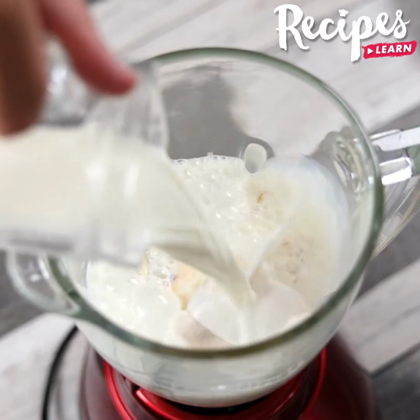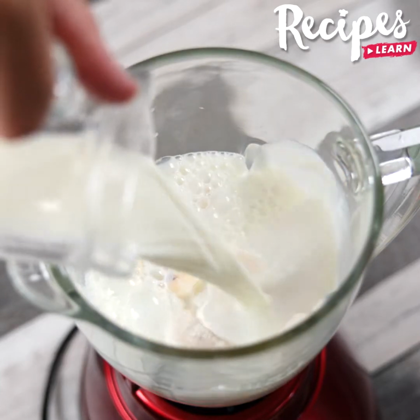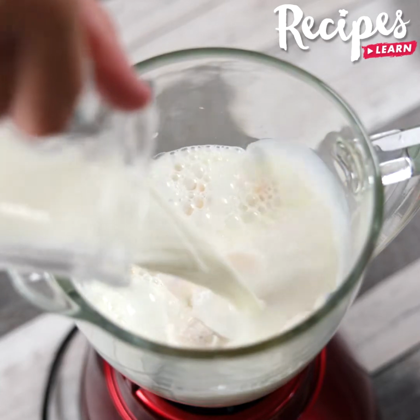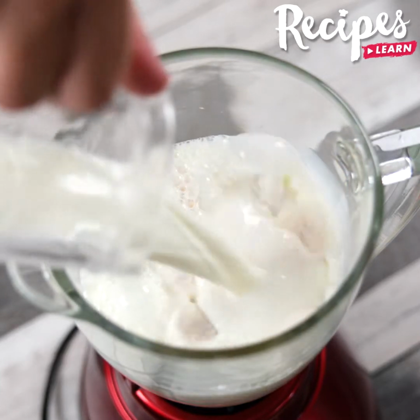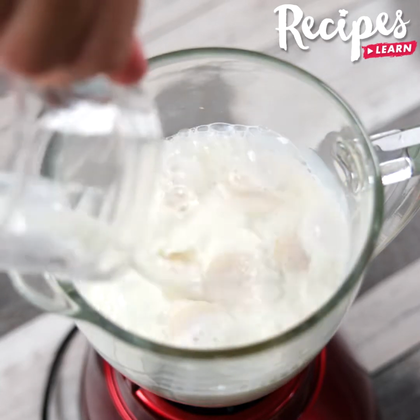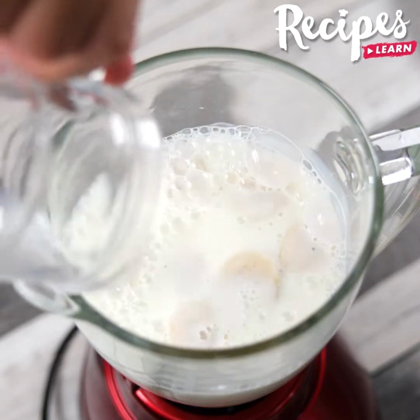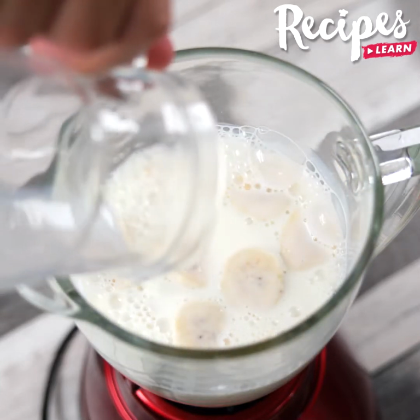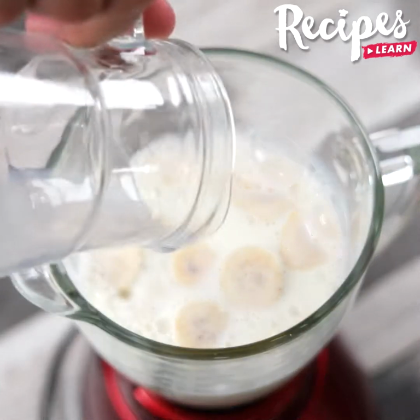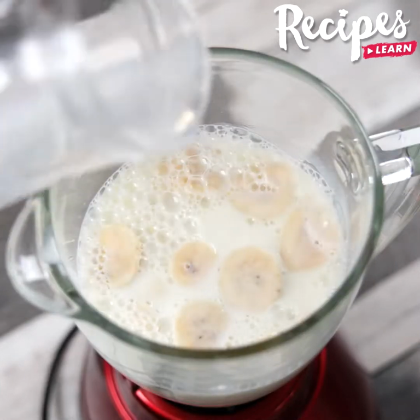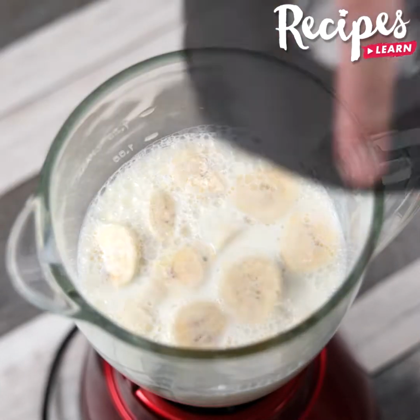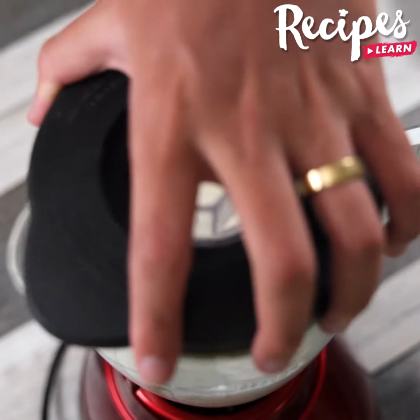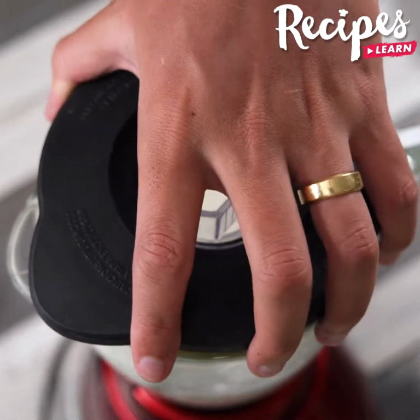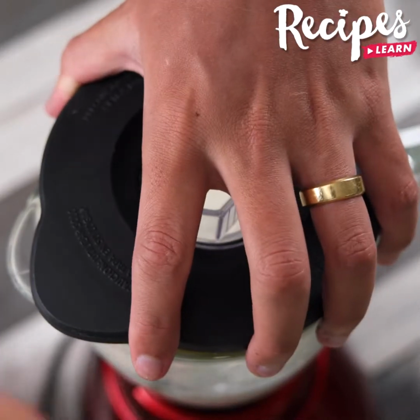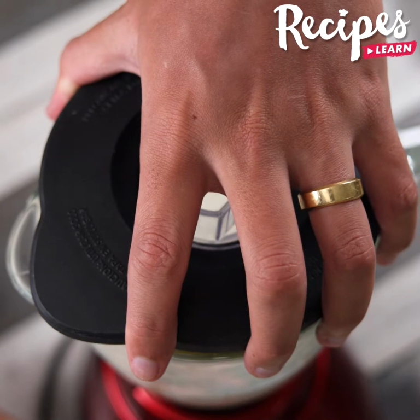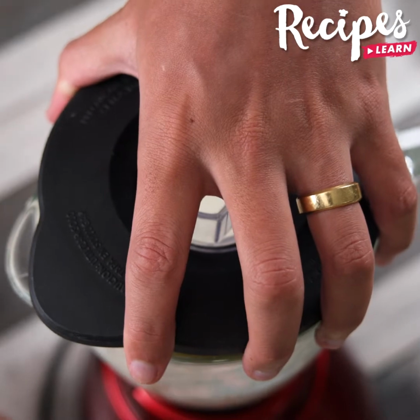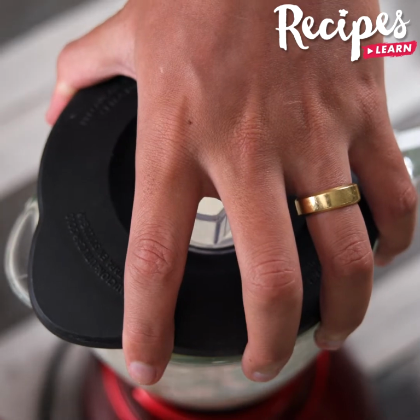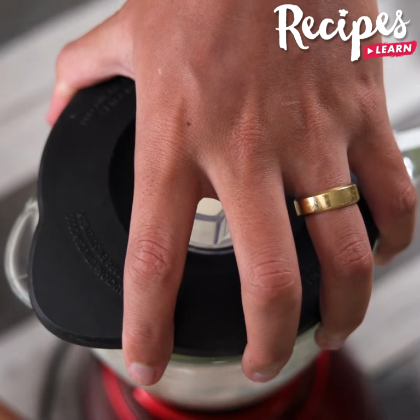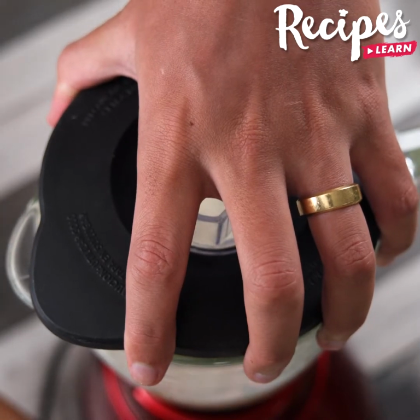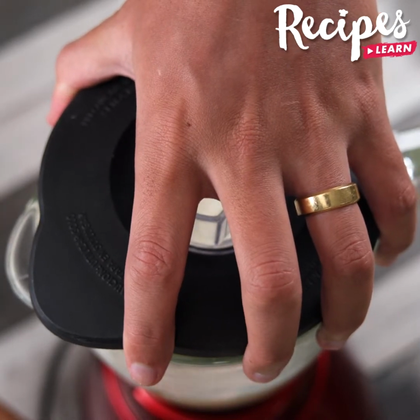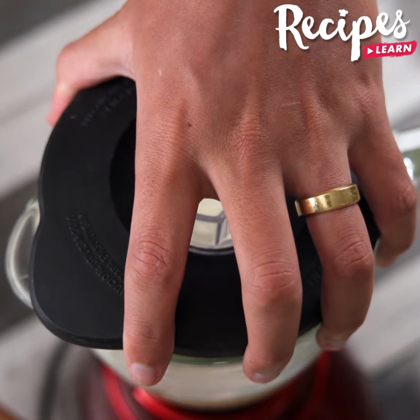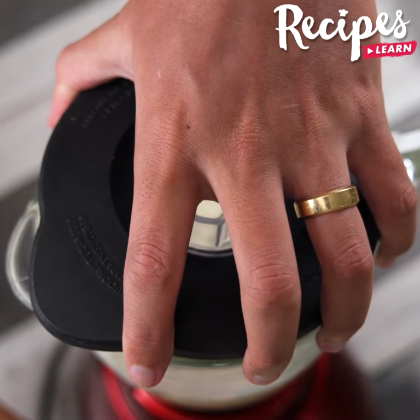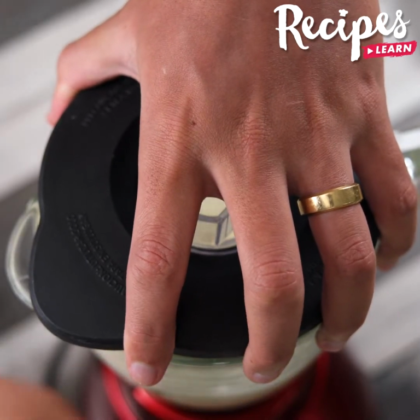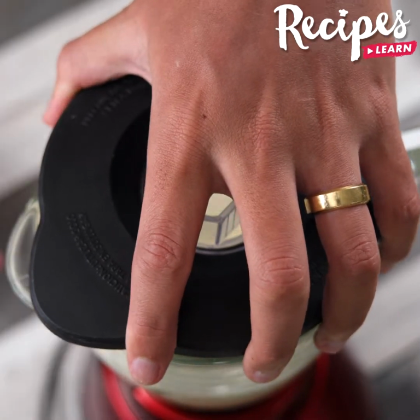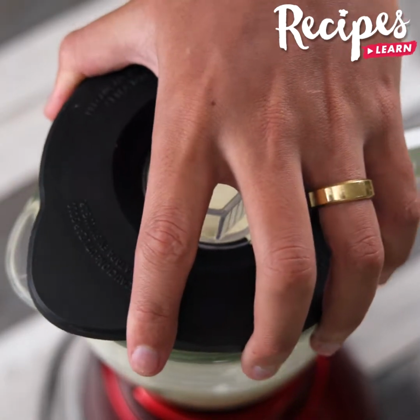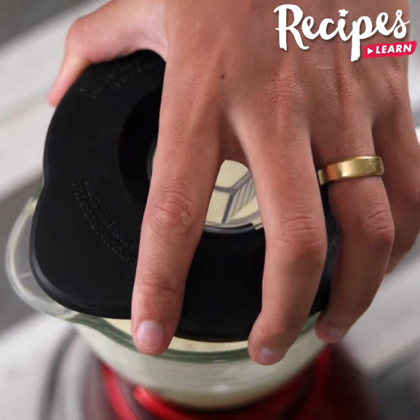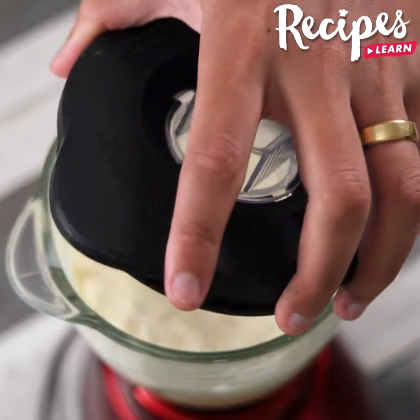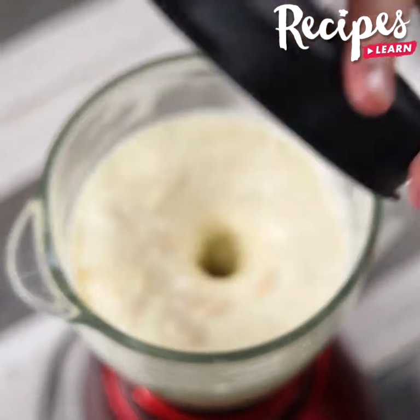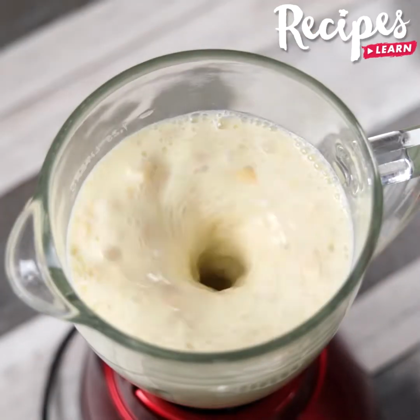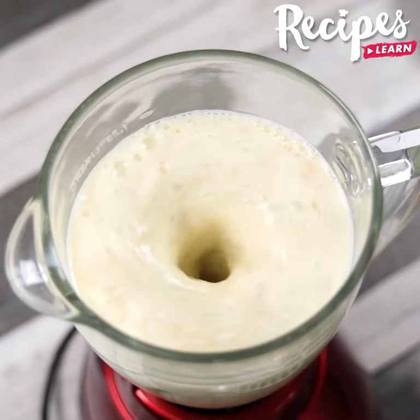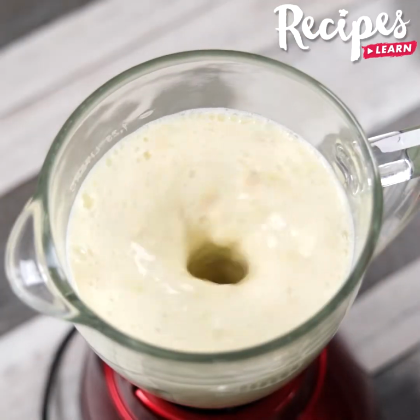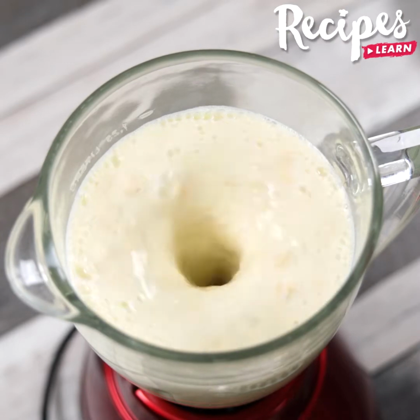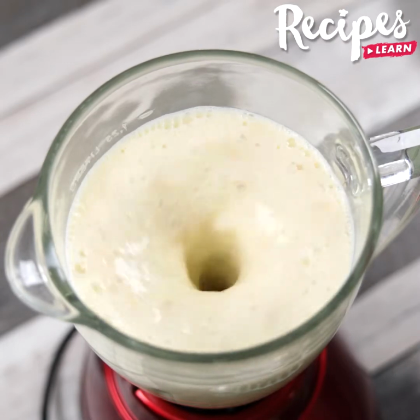Tell me what recipe you make when you have ripe bananas in your house — I would love to know your recipes! This recipe is very easy to make and is incredibly delicious.